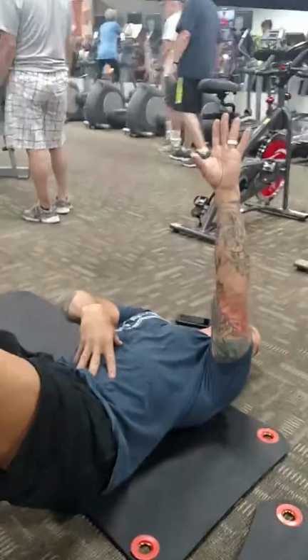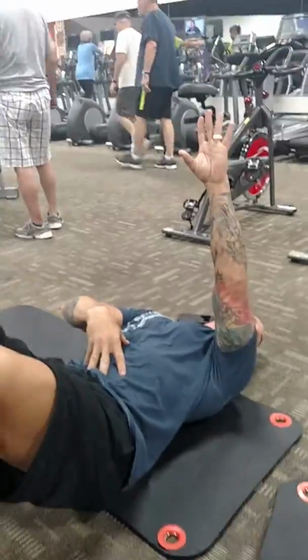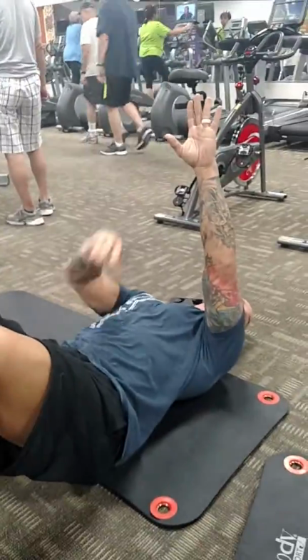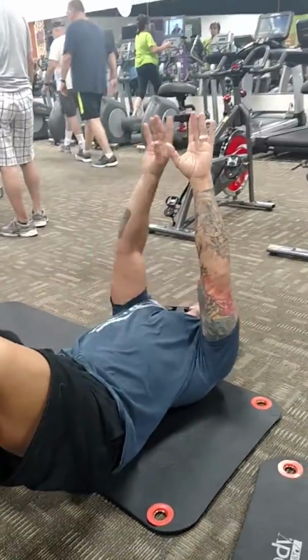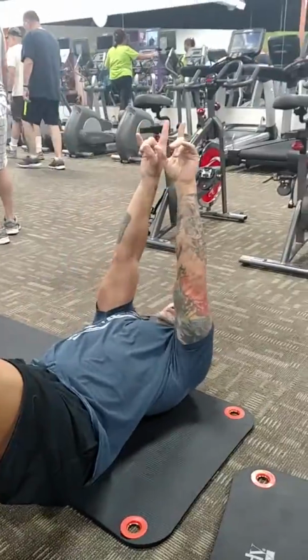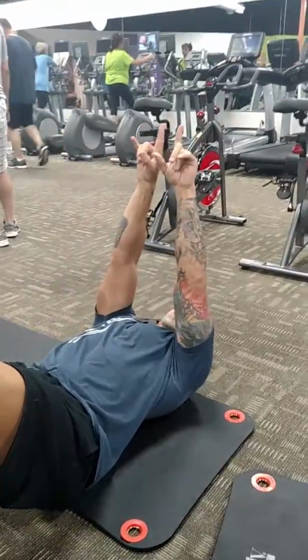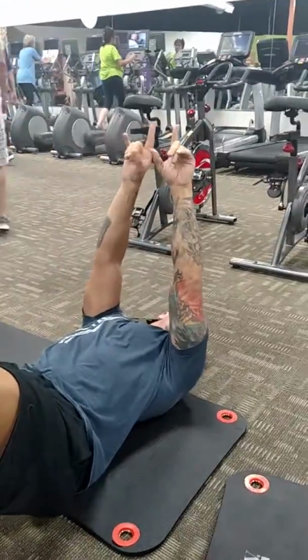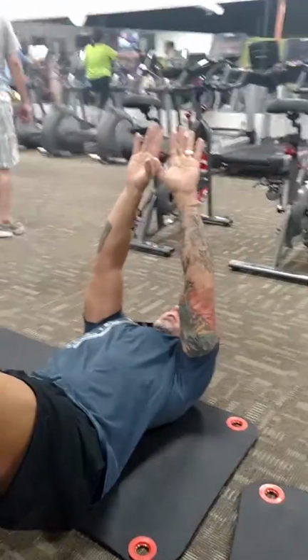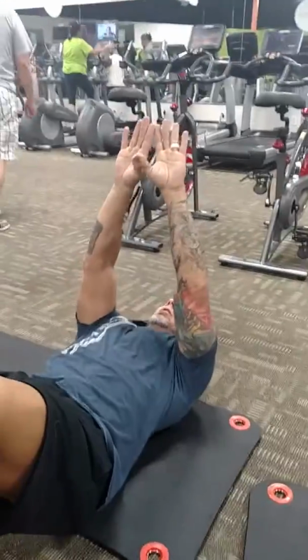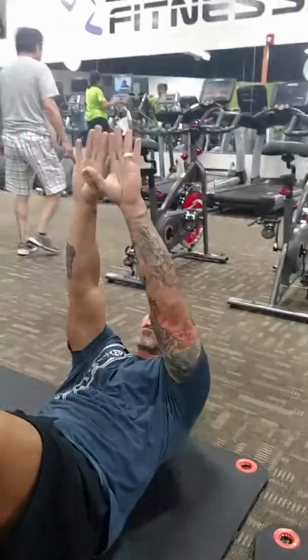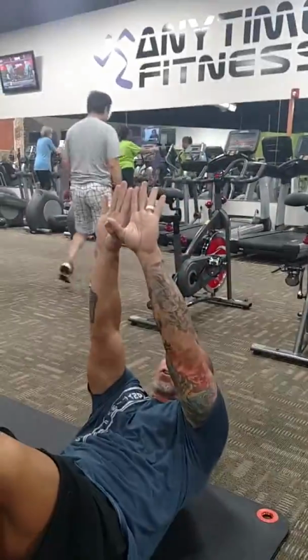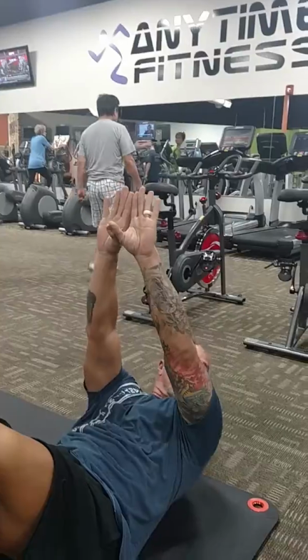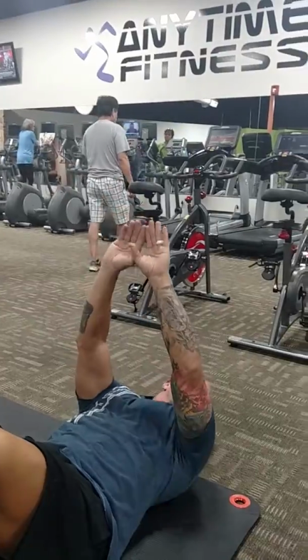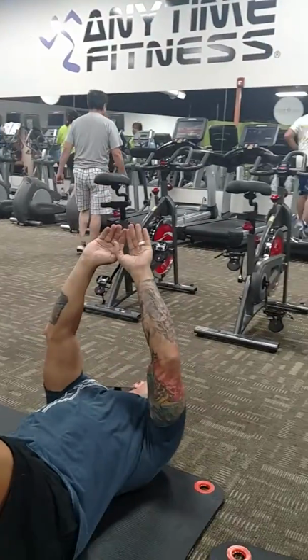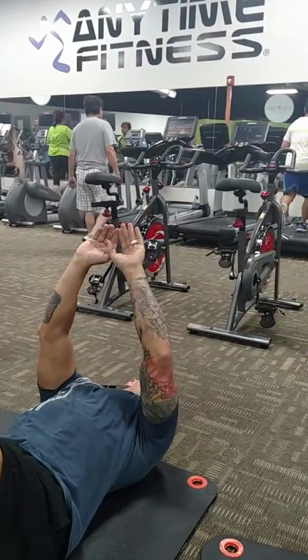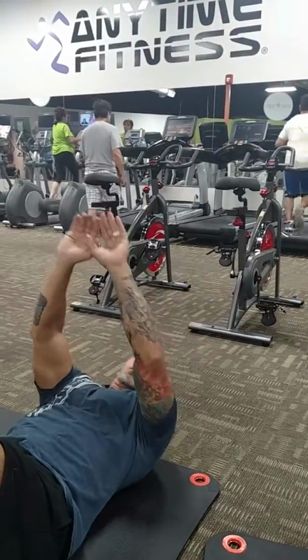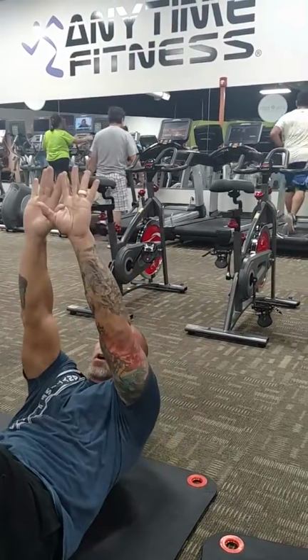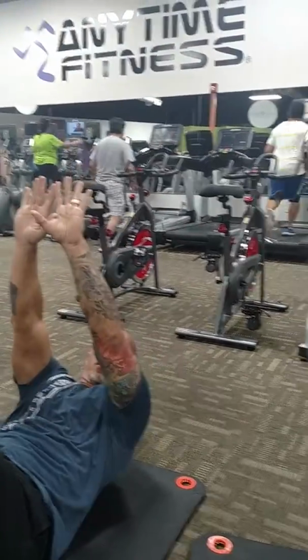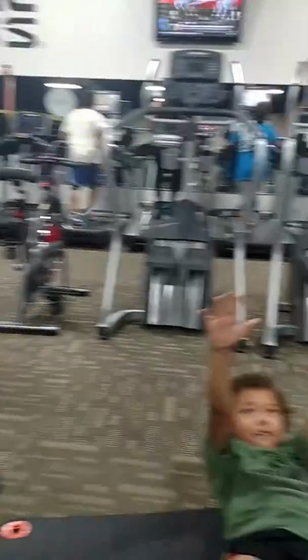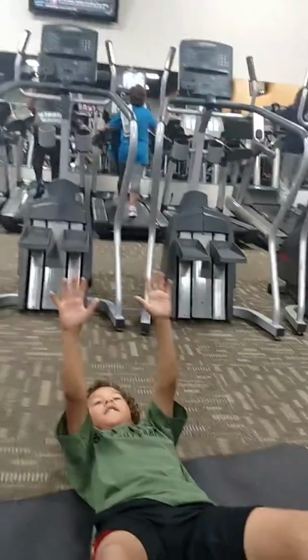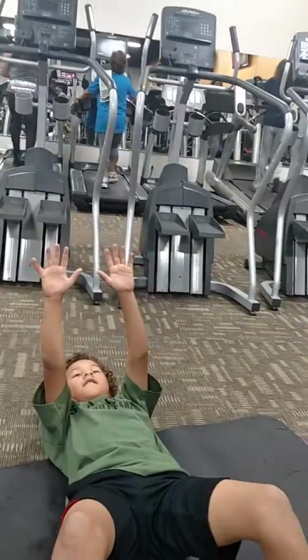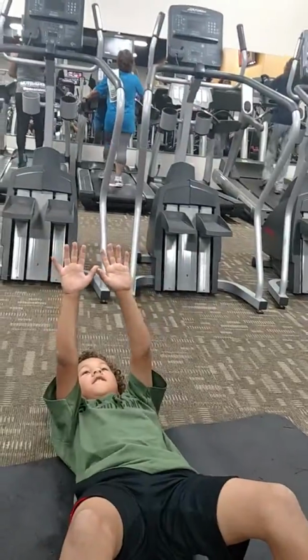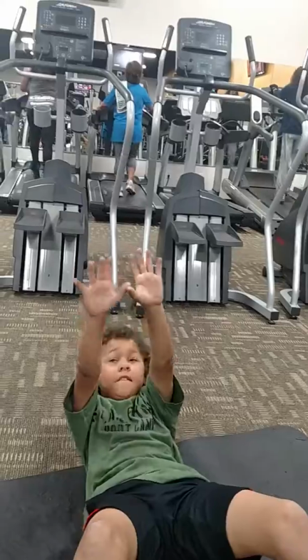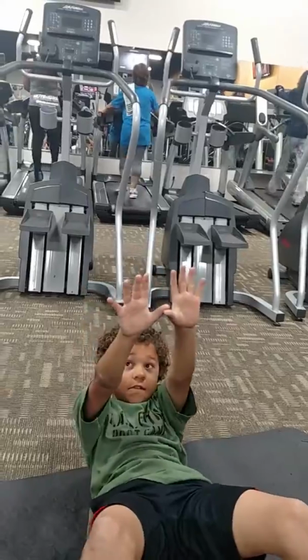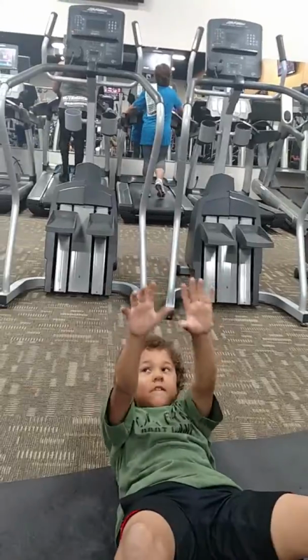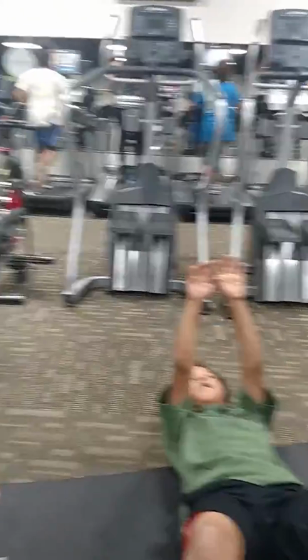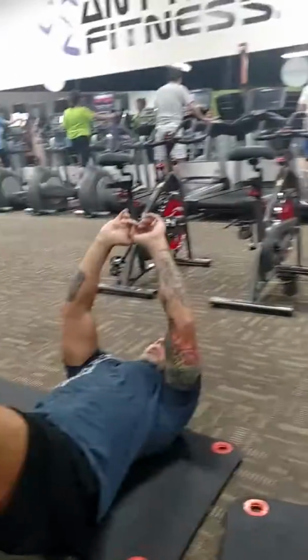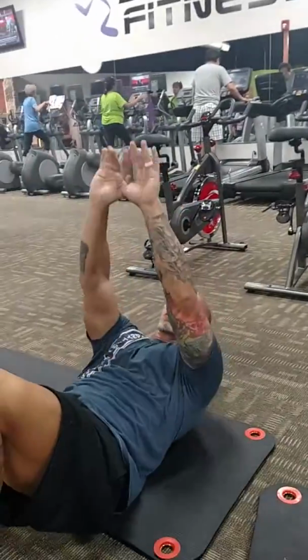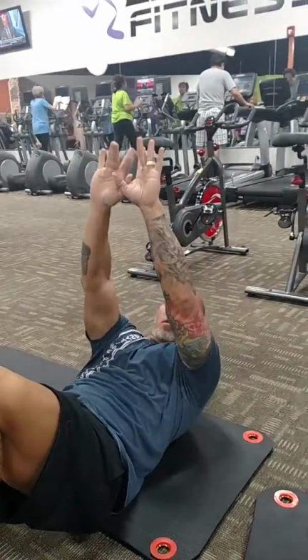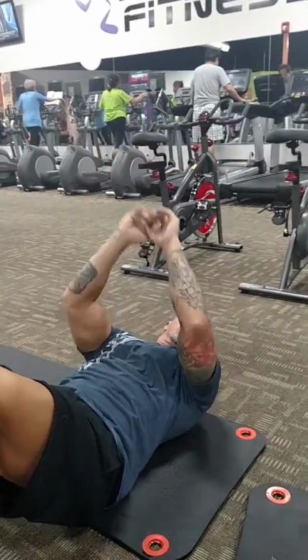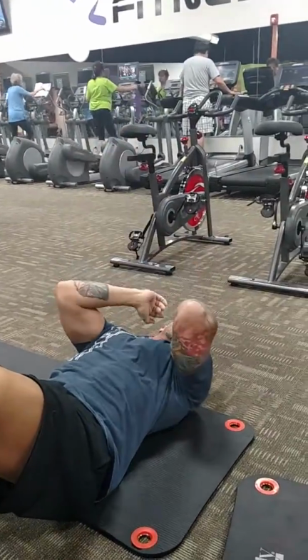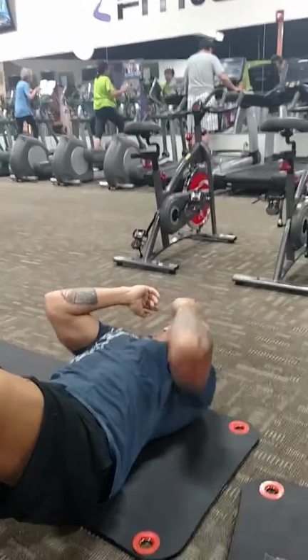It's a small crunch — you're not coming up all the way. So it's like you're going to reach right for the sky. So you're here, crunch, back down. Come up, crunch, back down. Two more. There. One more. There. There you go.